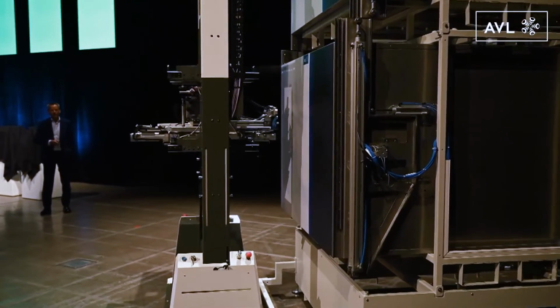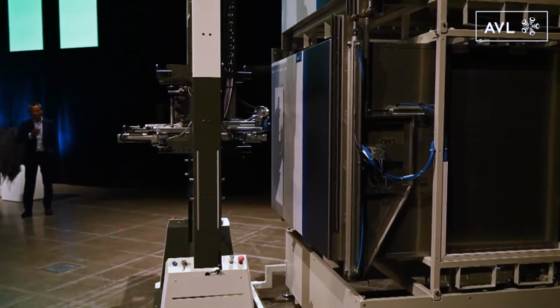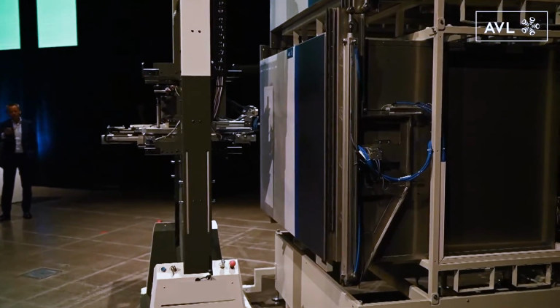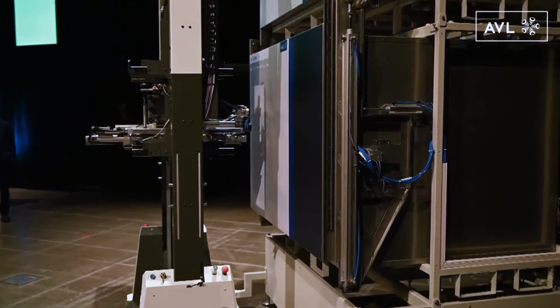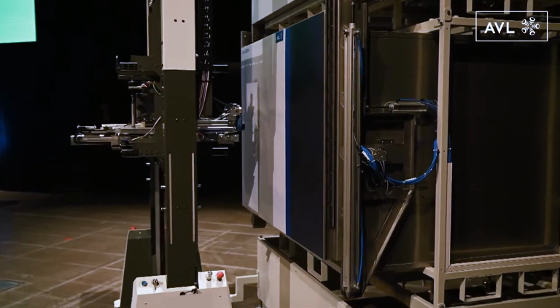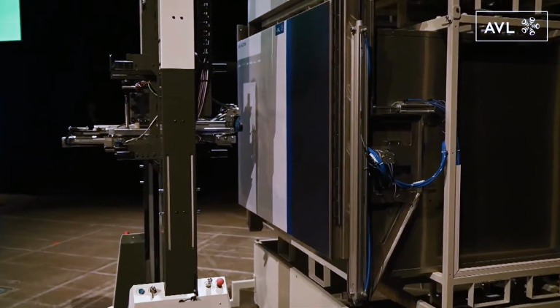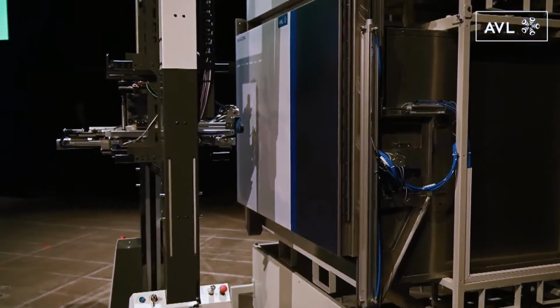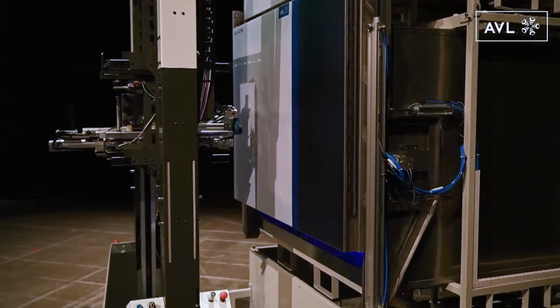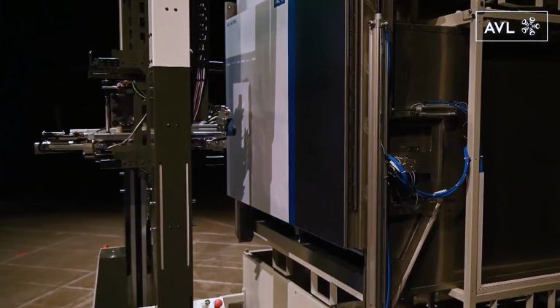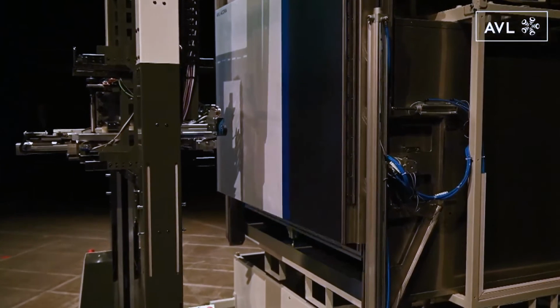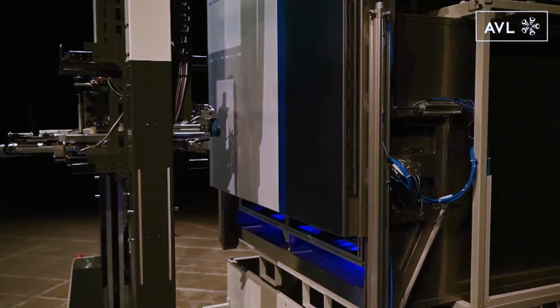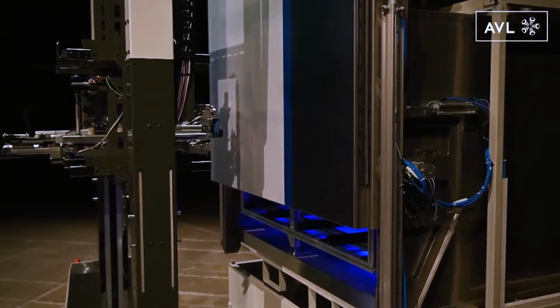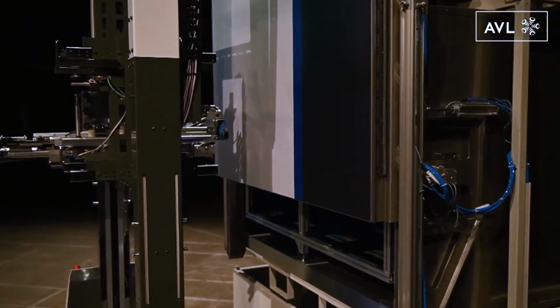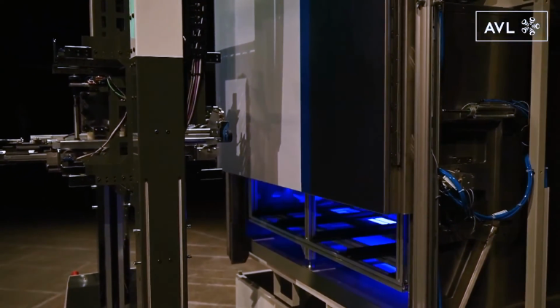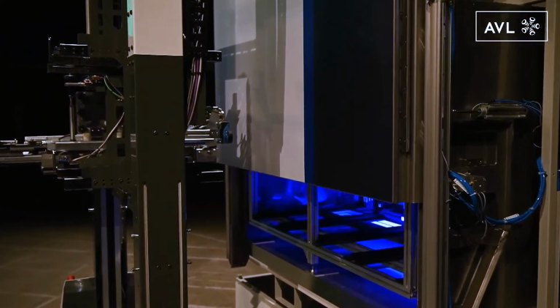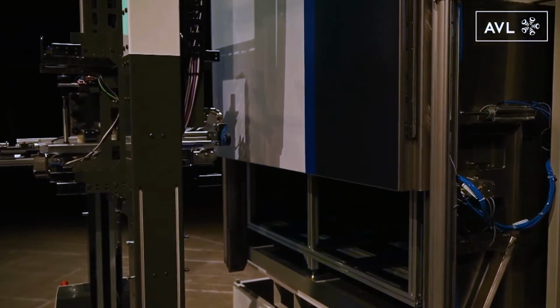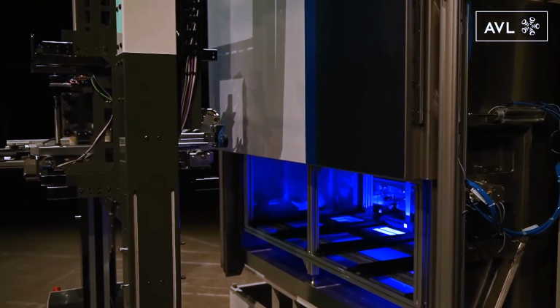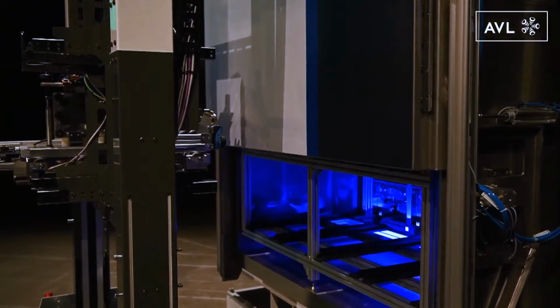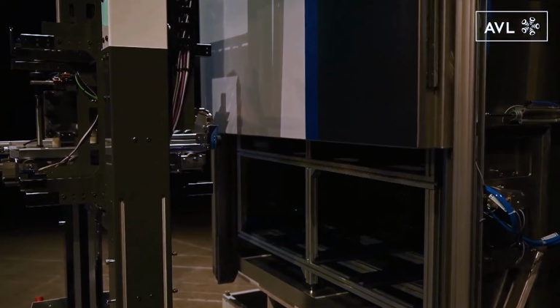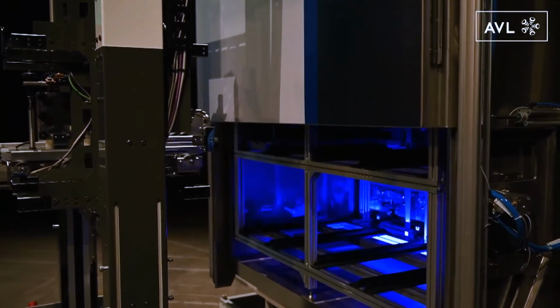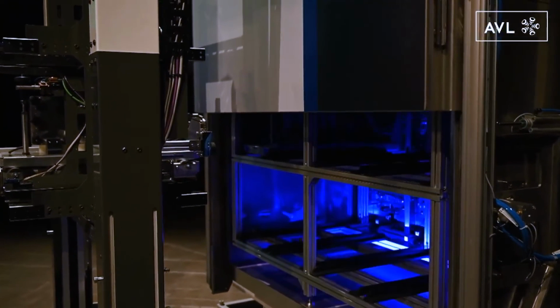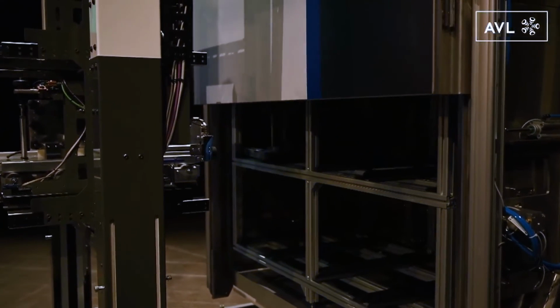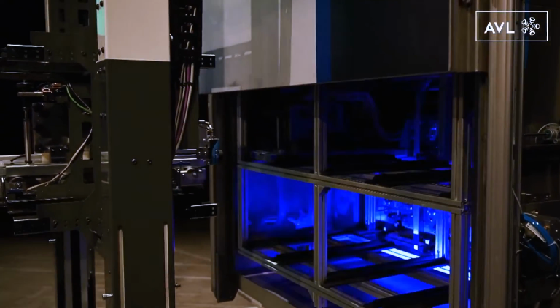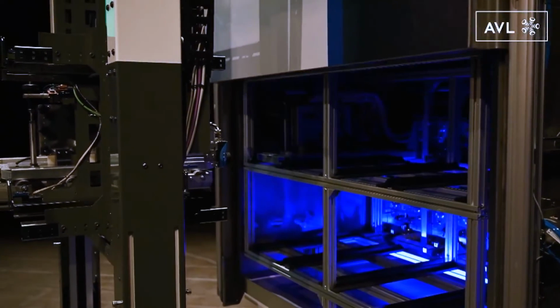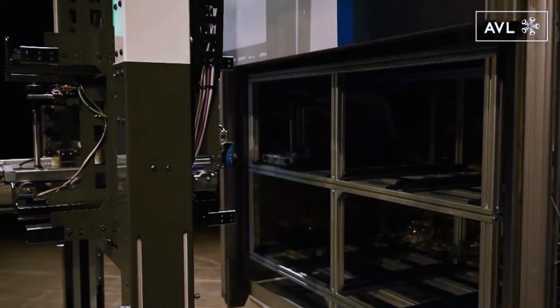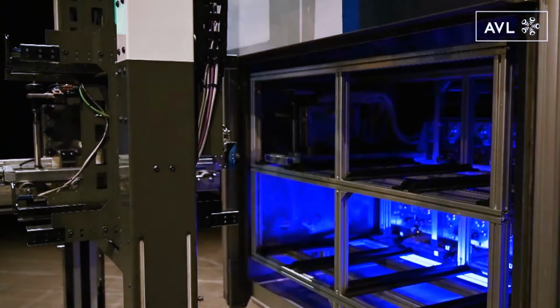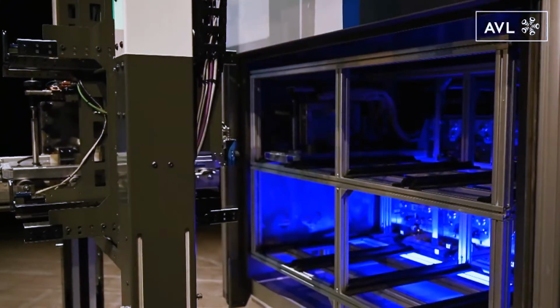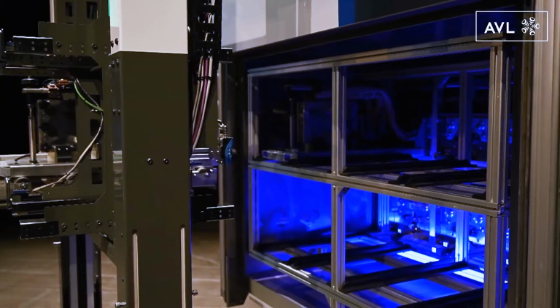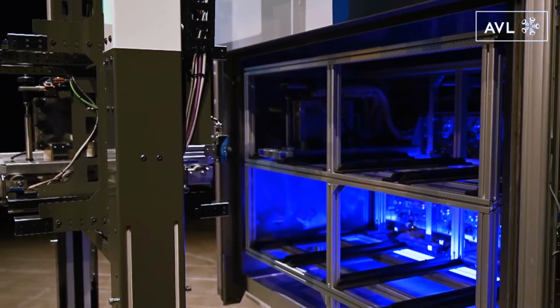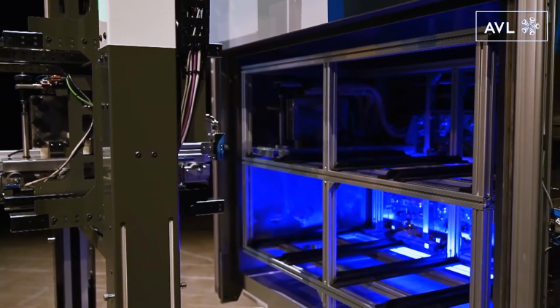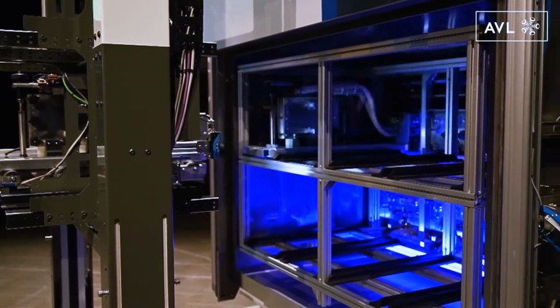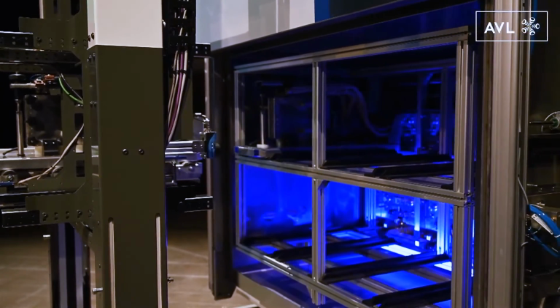With this system we can test up to 60 channels, fully automatic, fully autonomous. It is a building block concept, so it's a really turnkey solution.